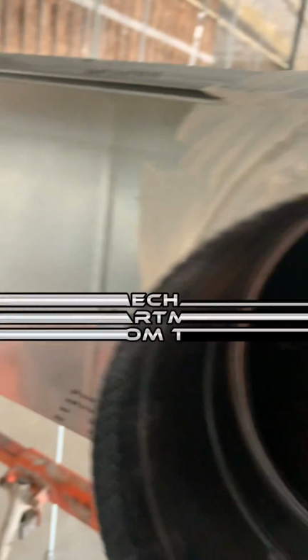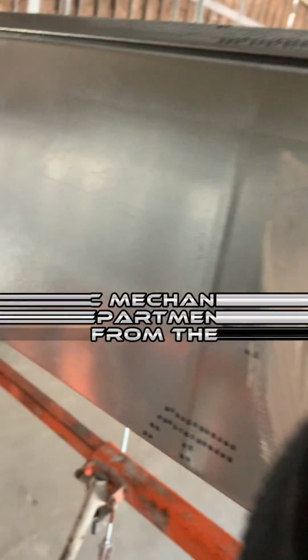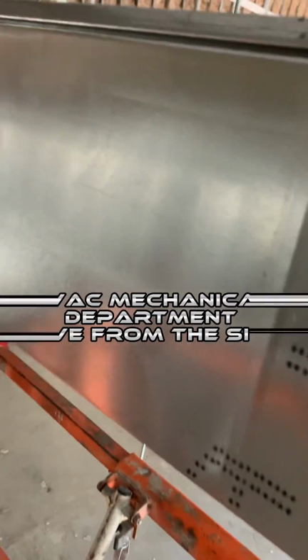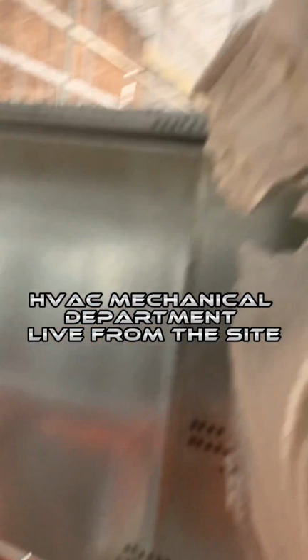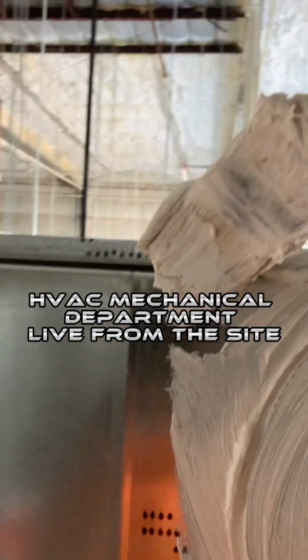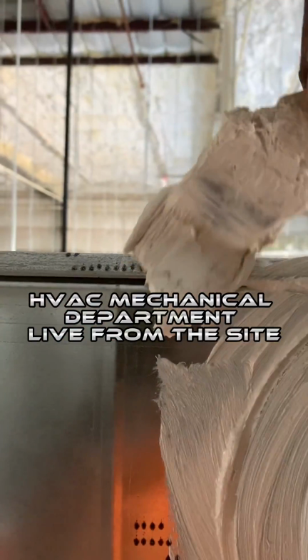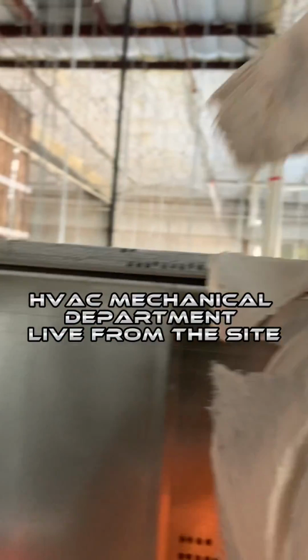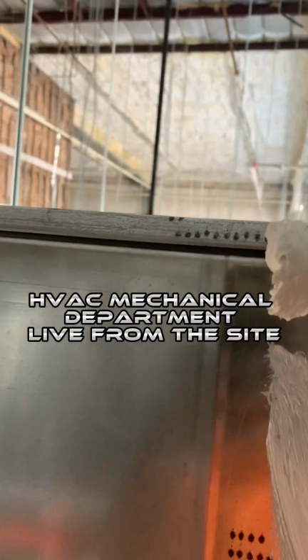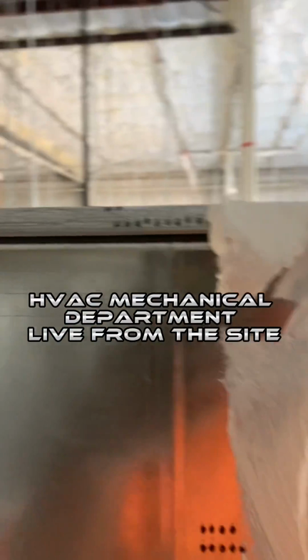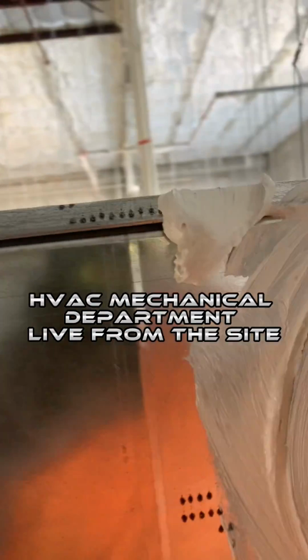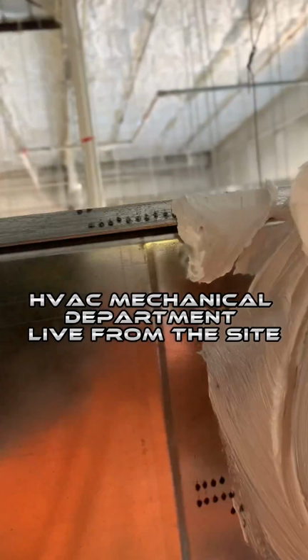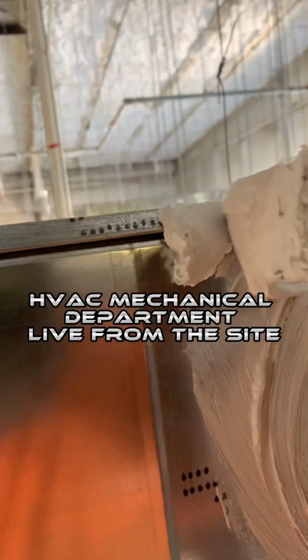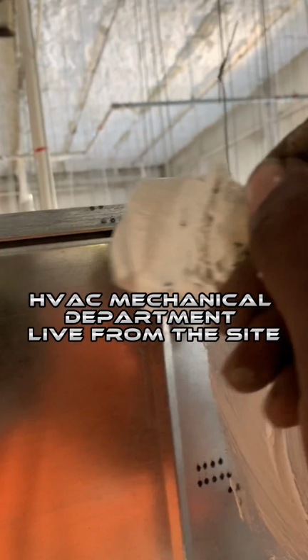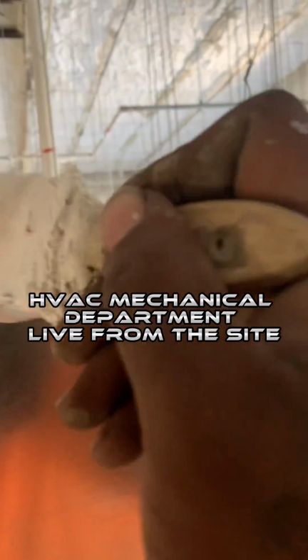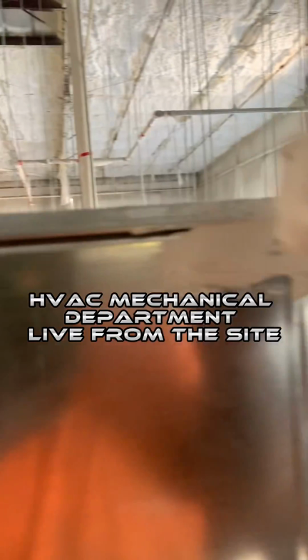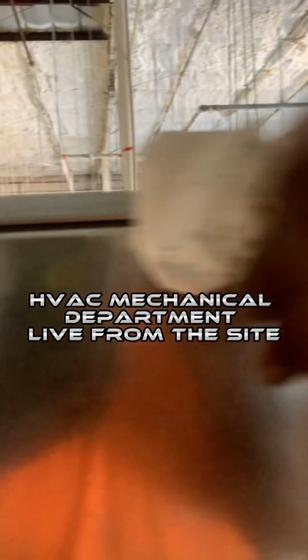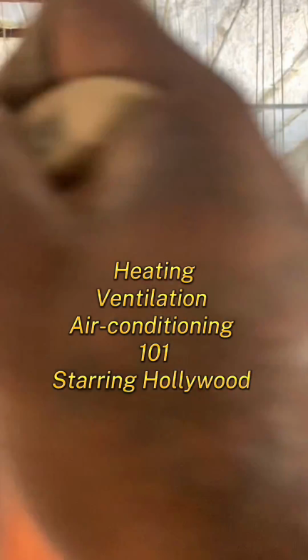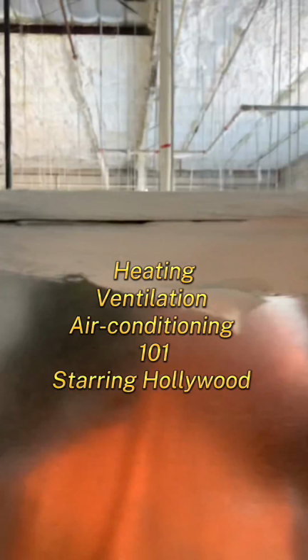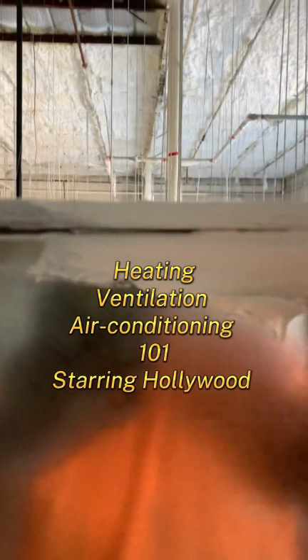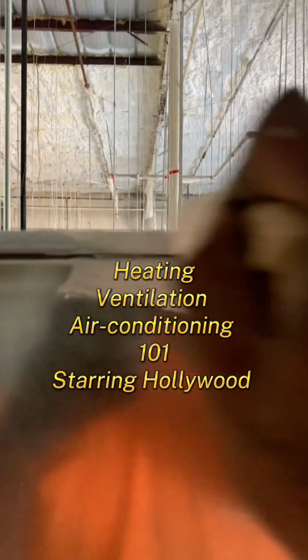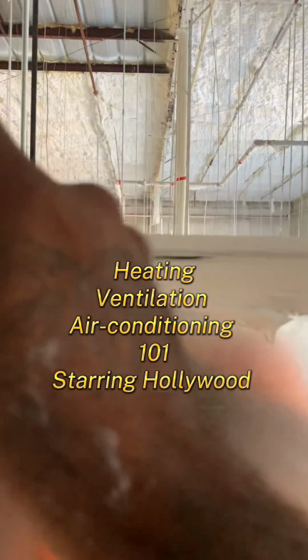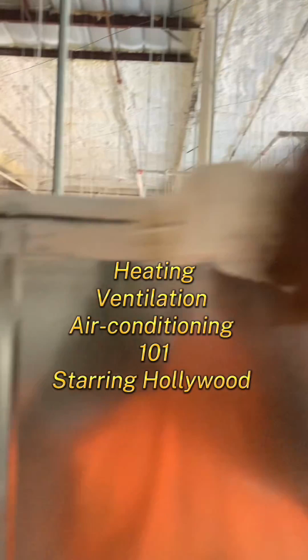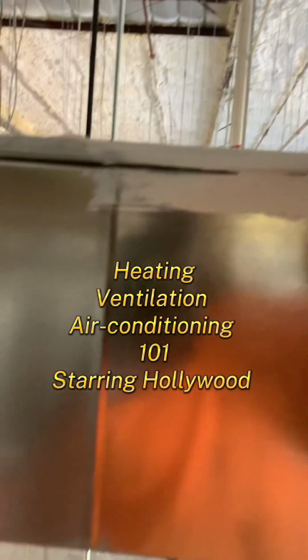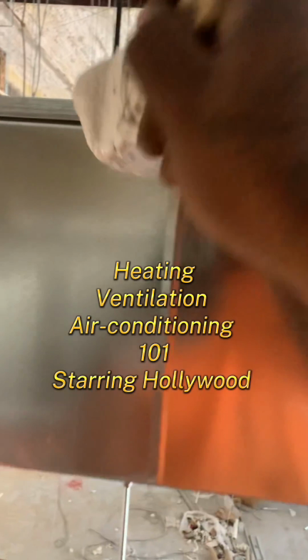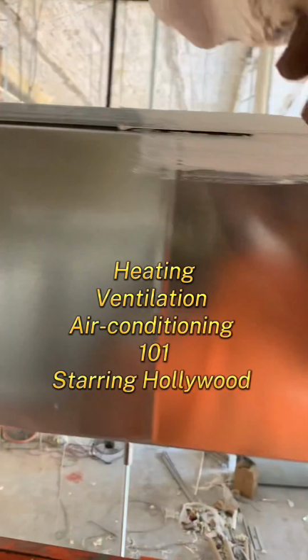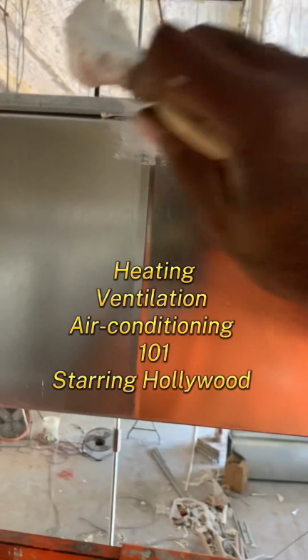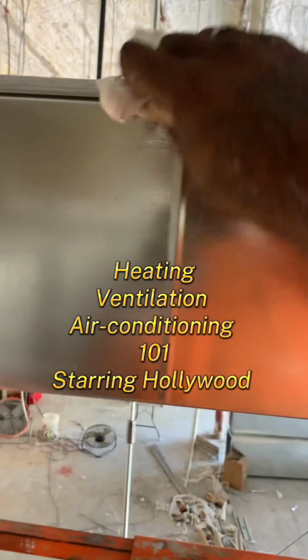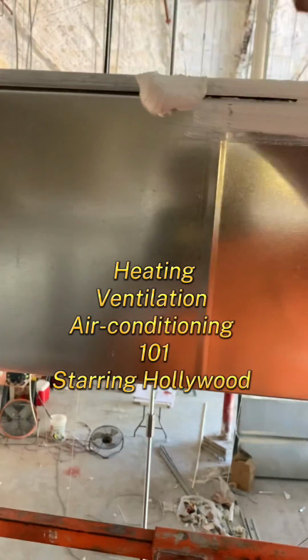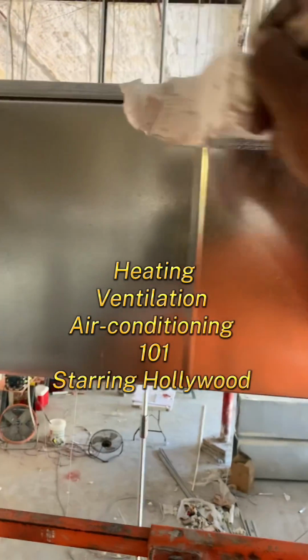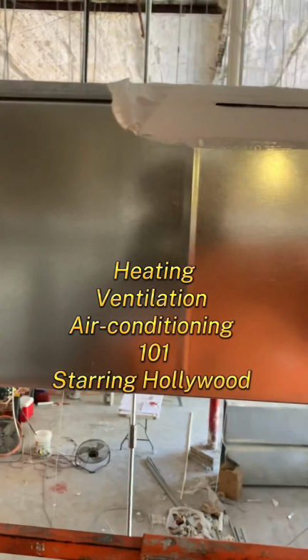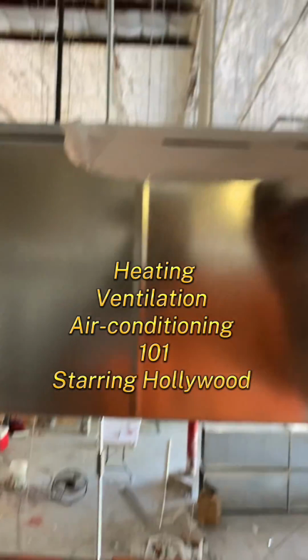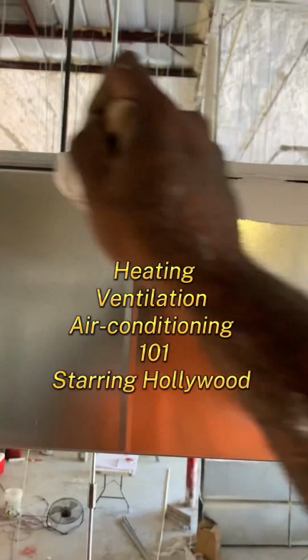Yo, what's happening? It's your boy Hollywood. We live from the site, known as HVAC duct installation.